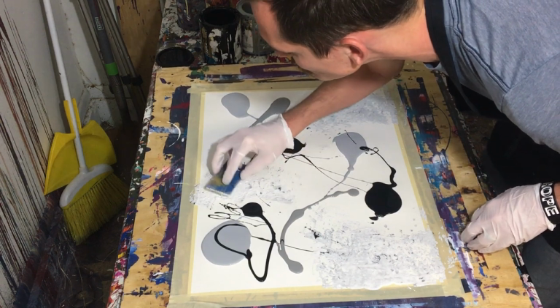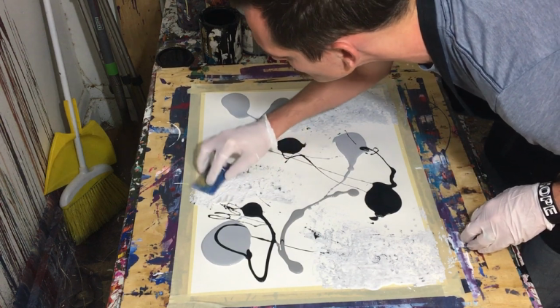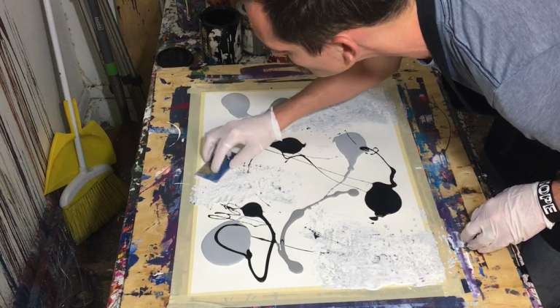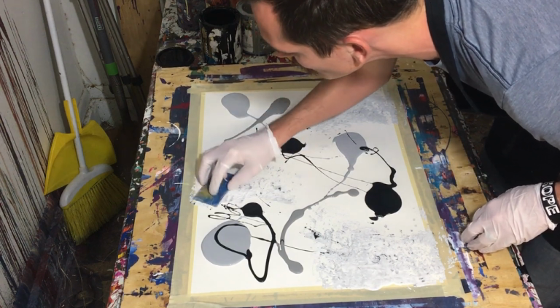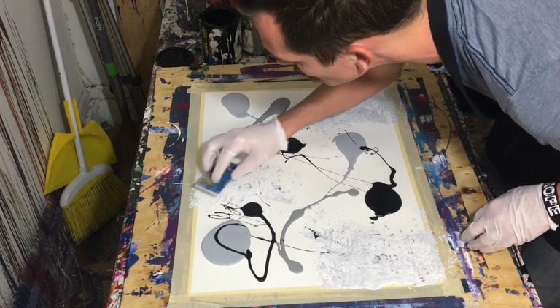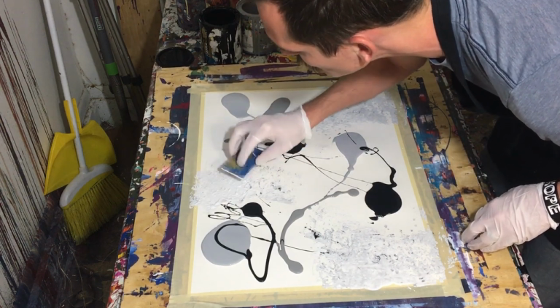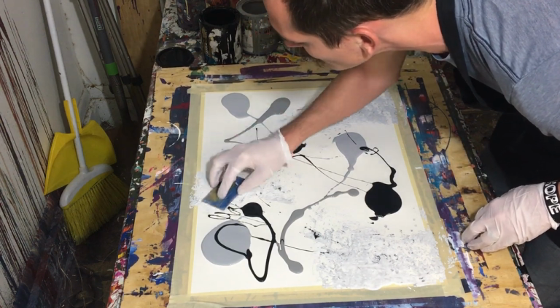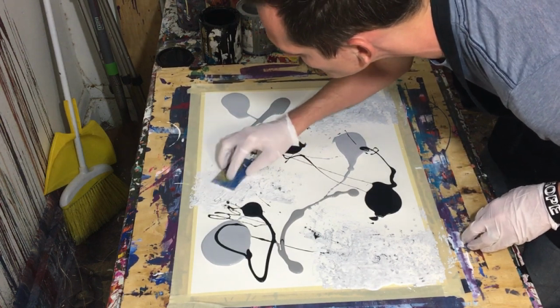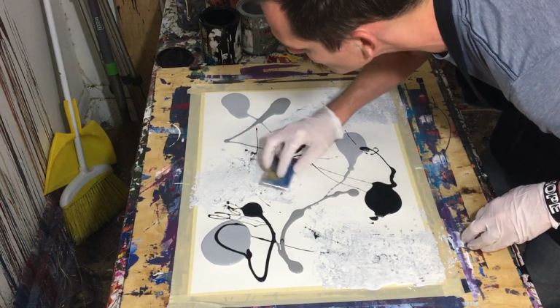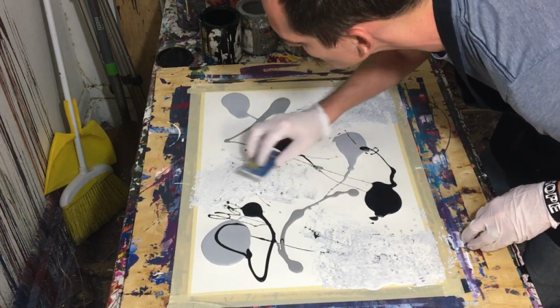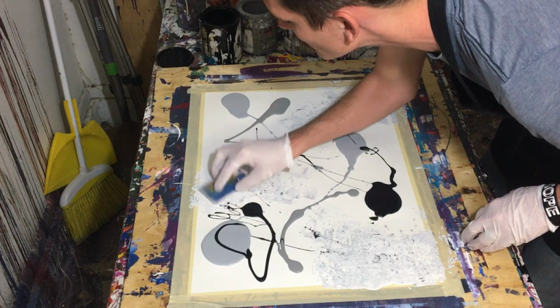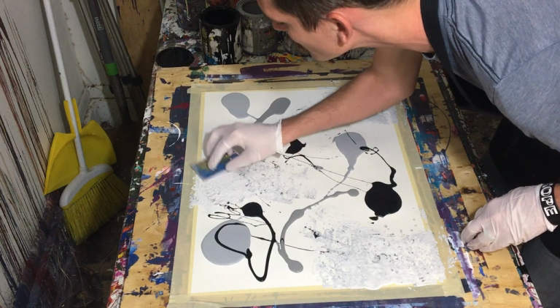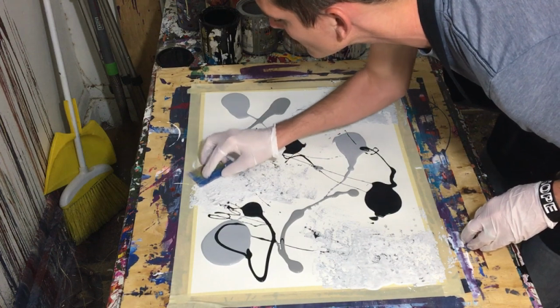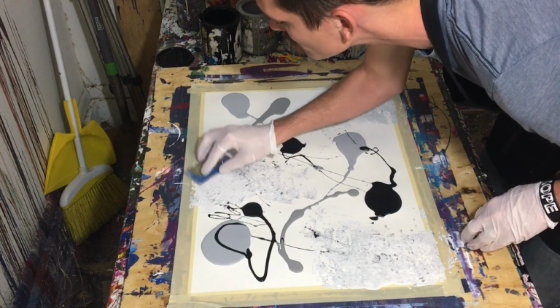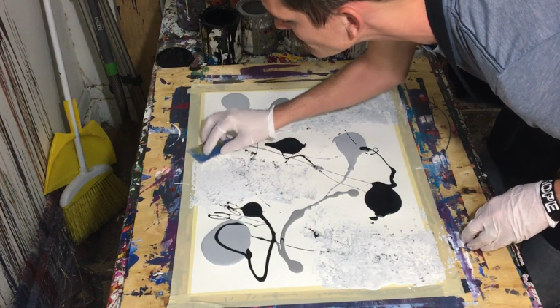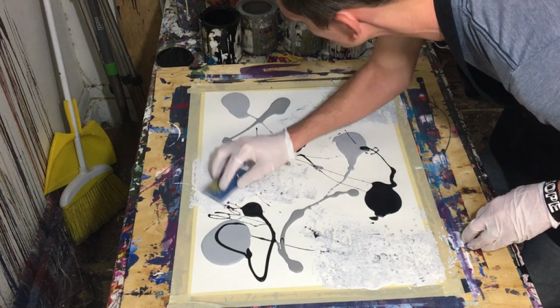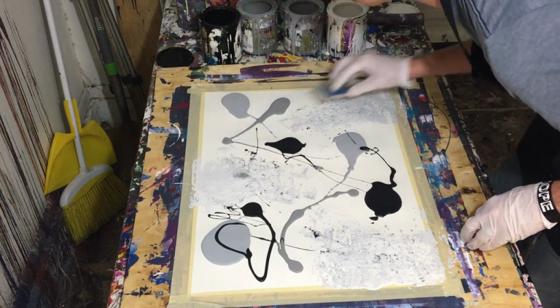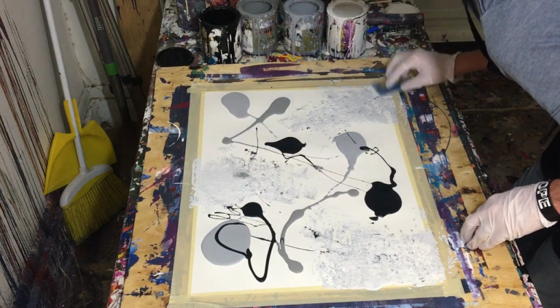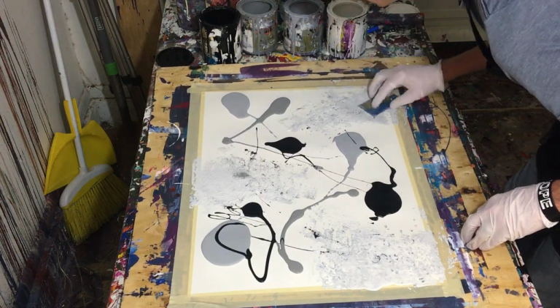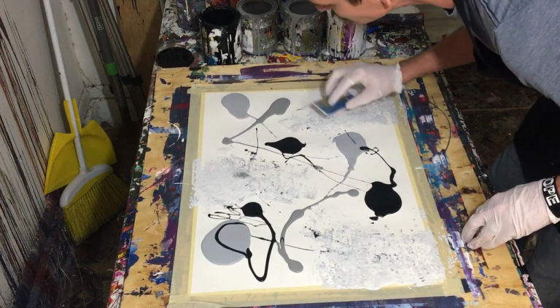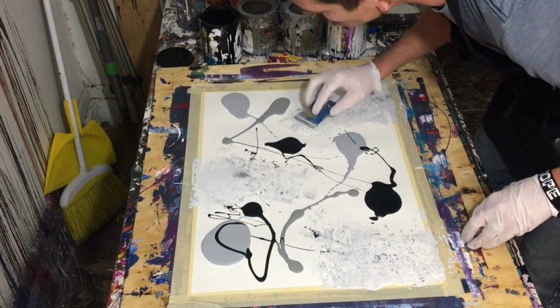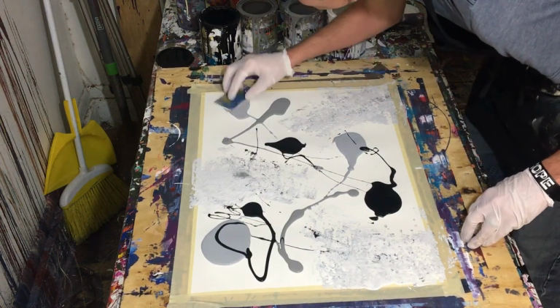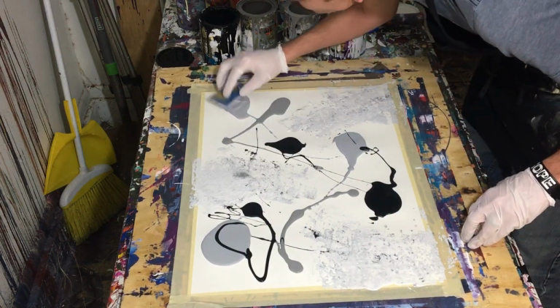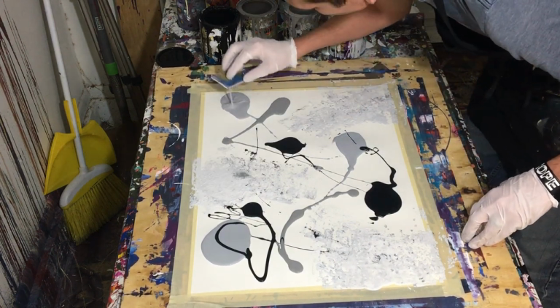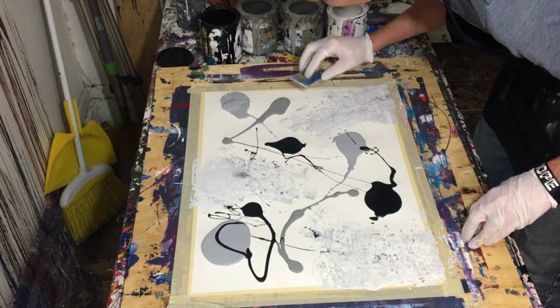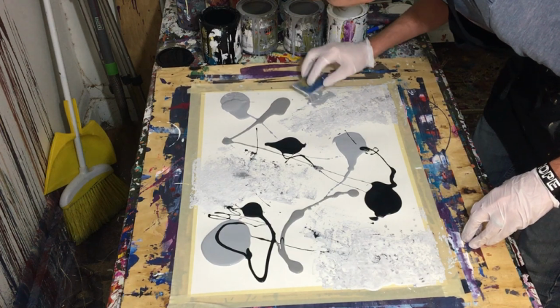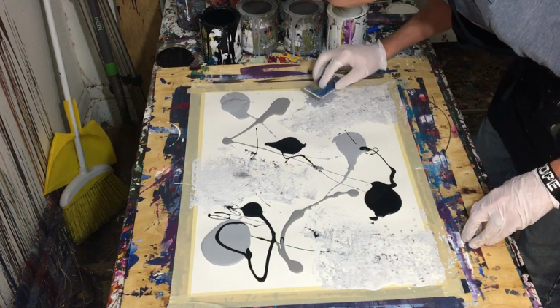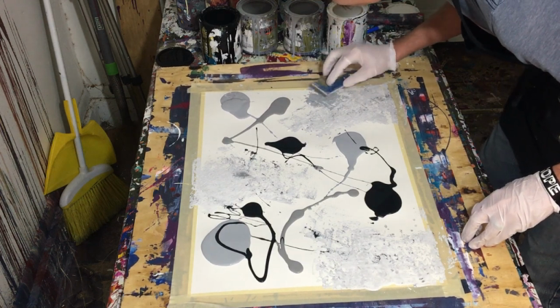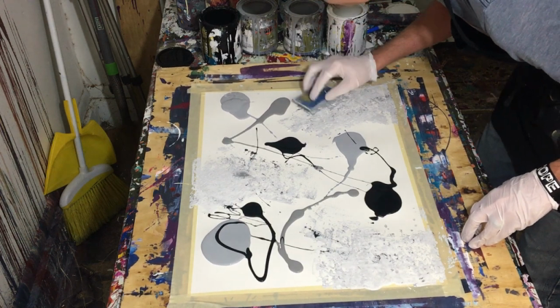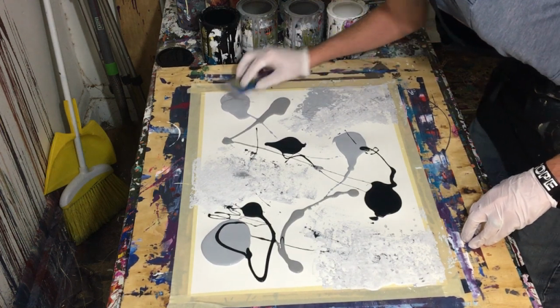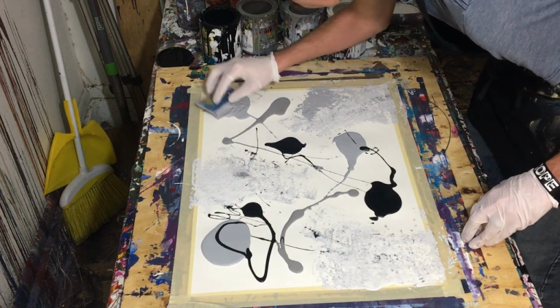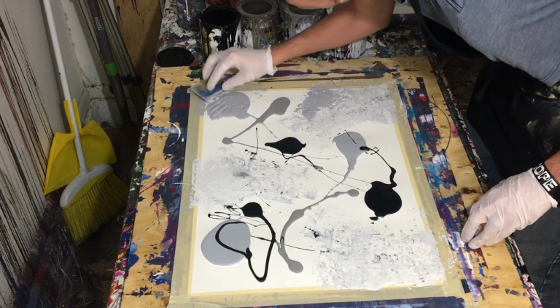As always, the type of paint we're using today is gloss enamel. I use a local brand called Dunn Edwards, and it's basically just a high gloss house paint.